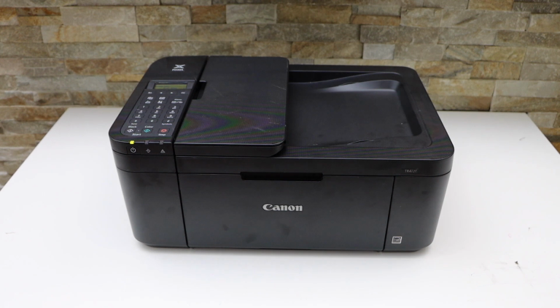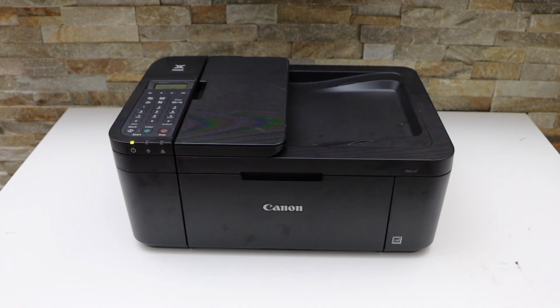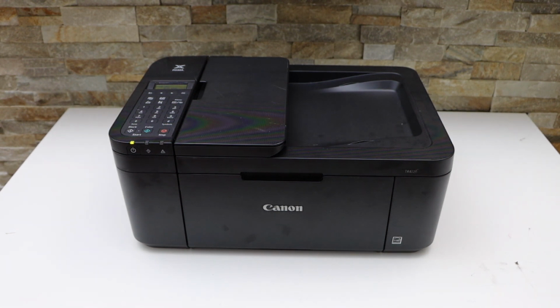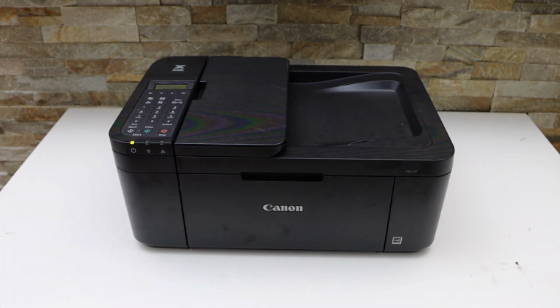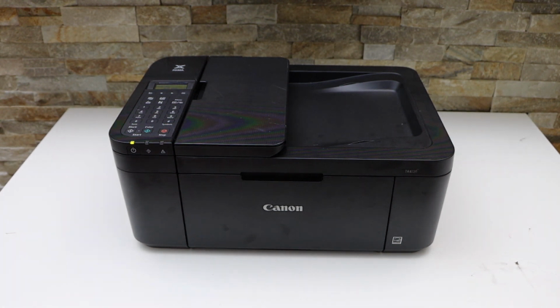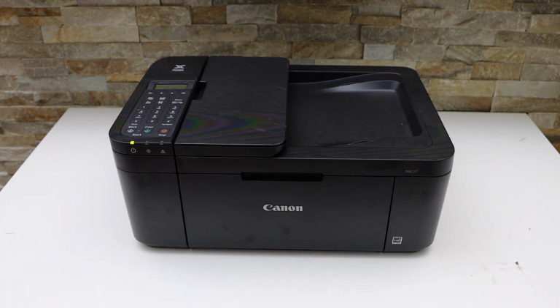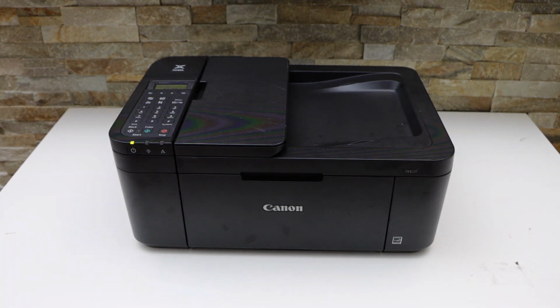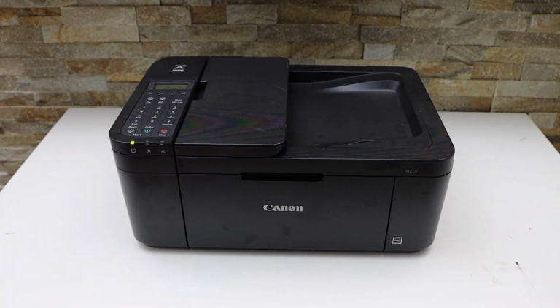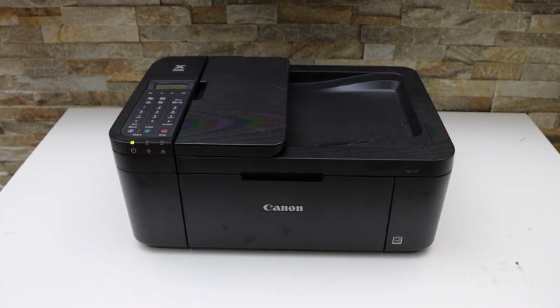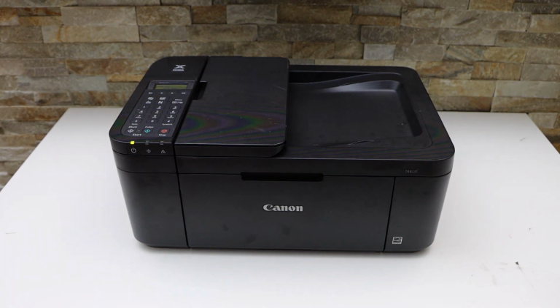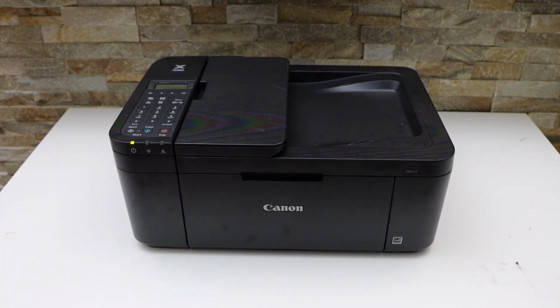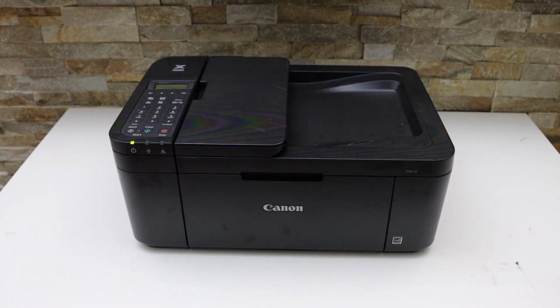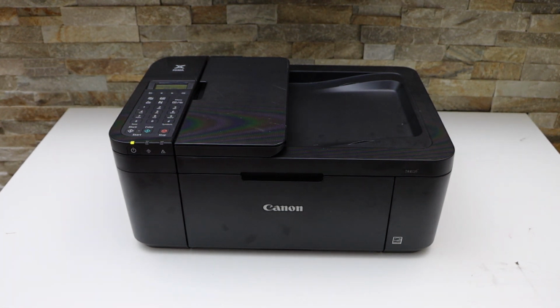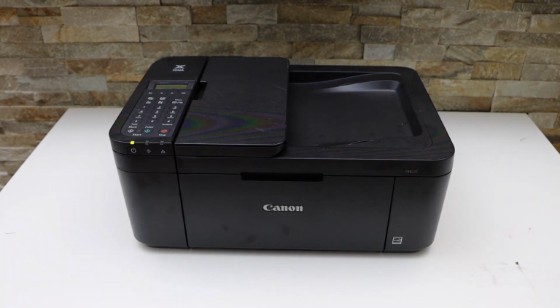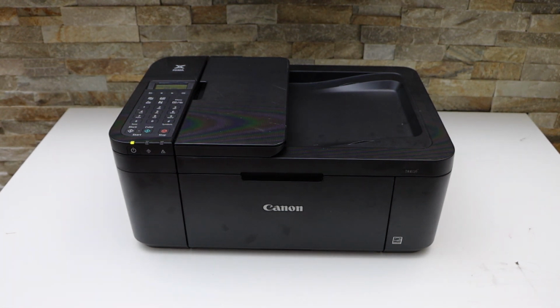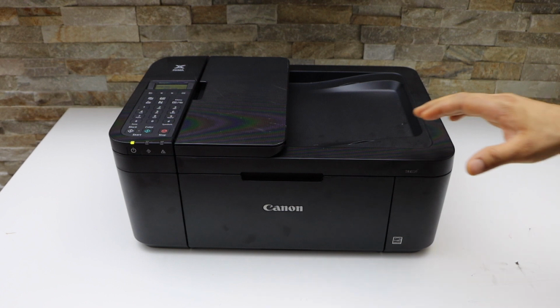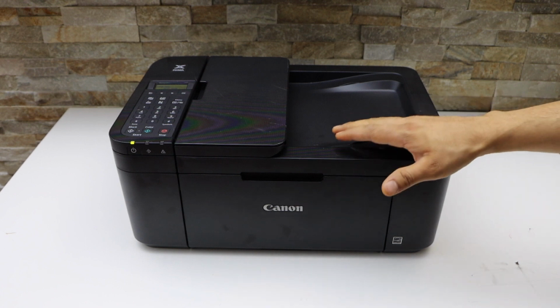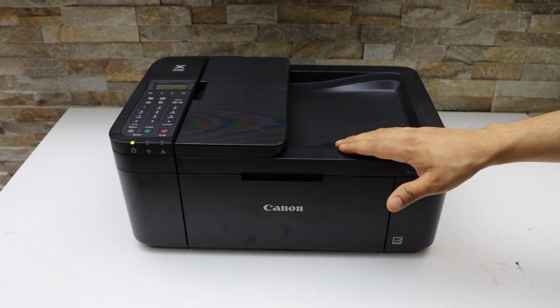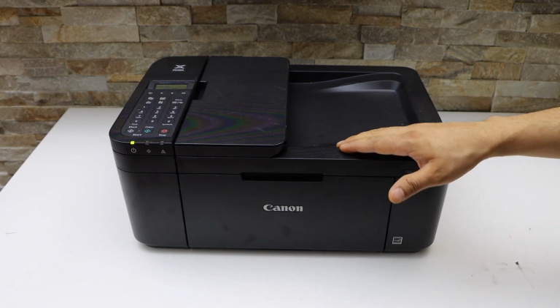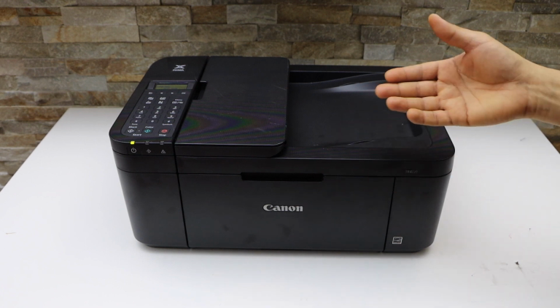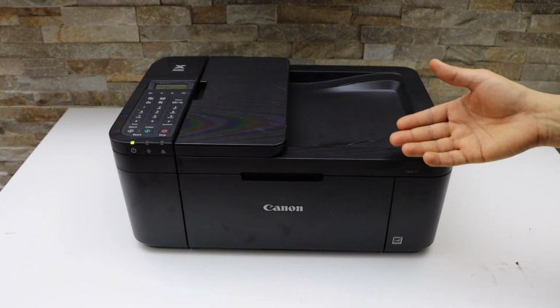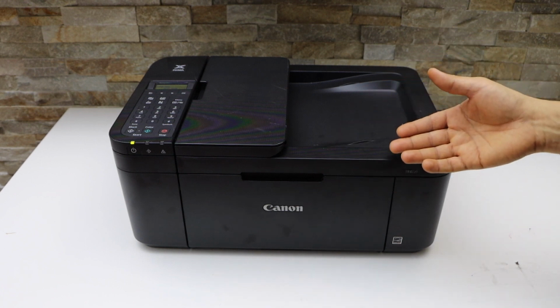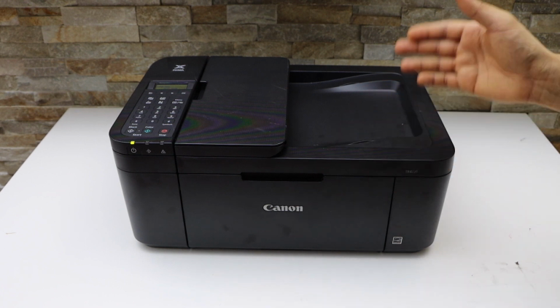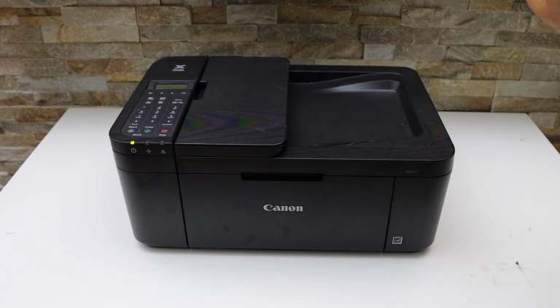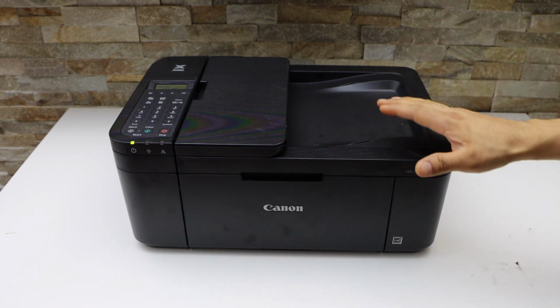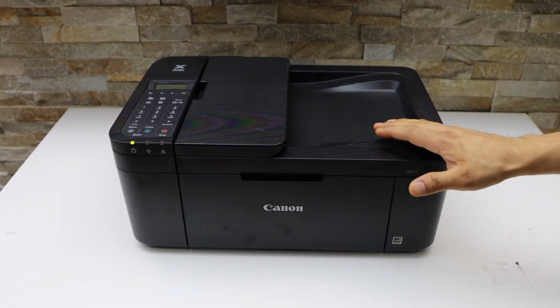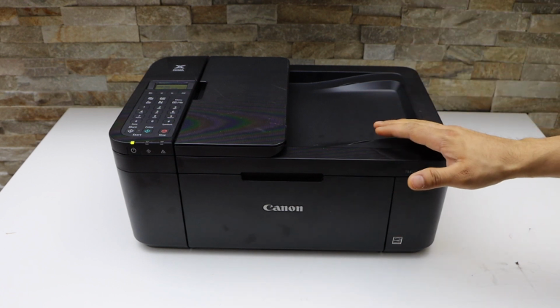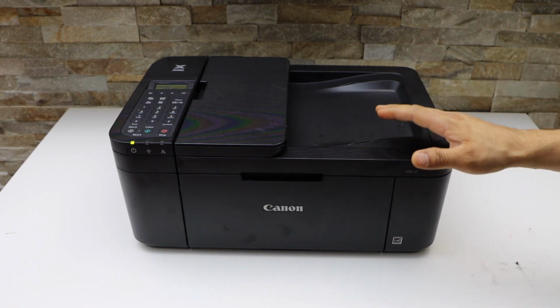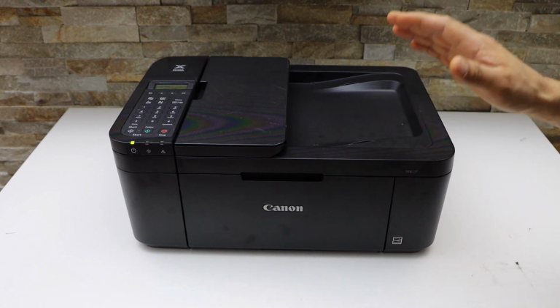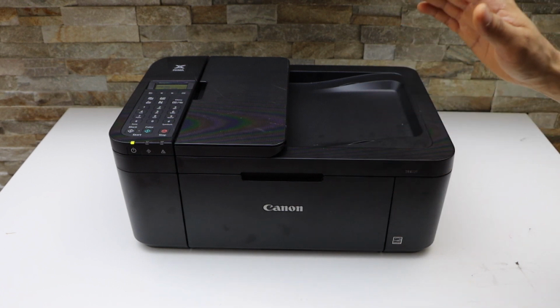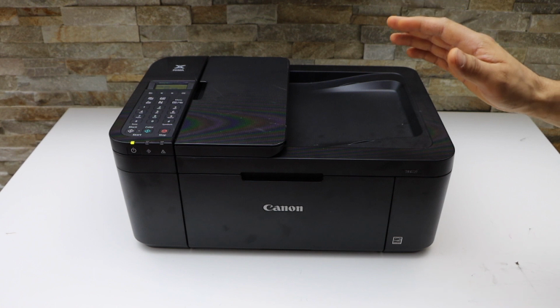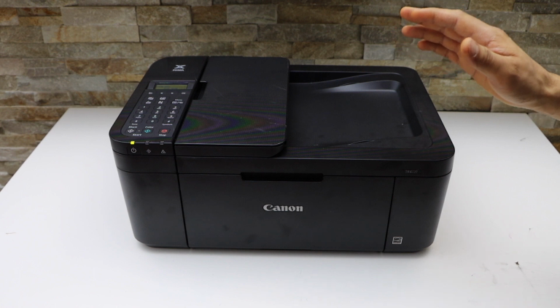In today's video I'm going to show you how to do the scanning with your Canon PIXMA TR 4700 series printer using a smartphone and your Canon Print app.